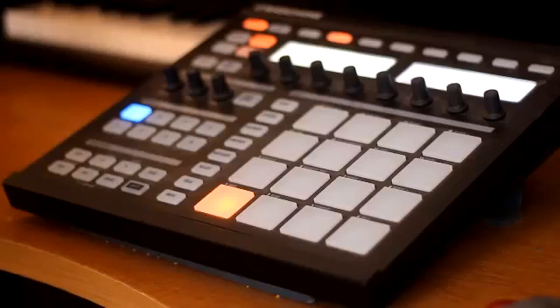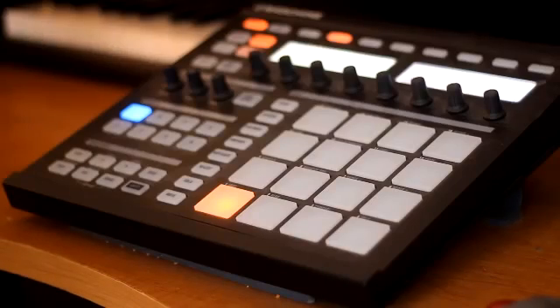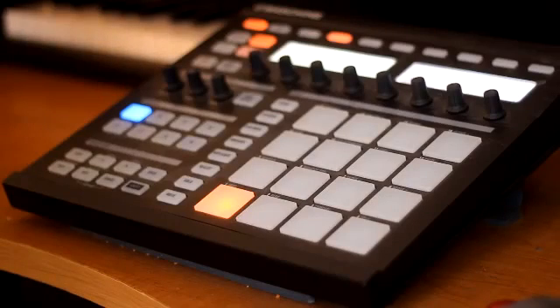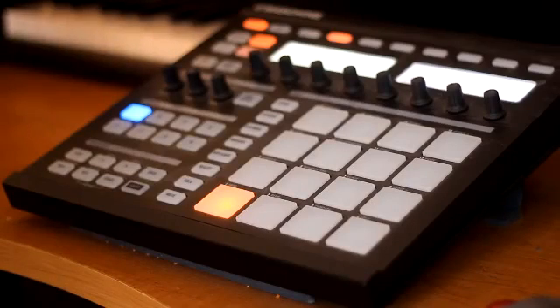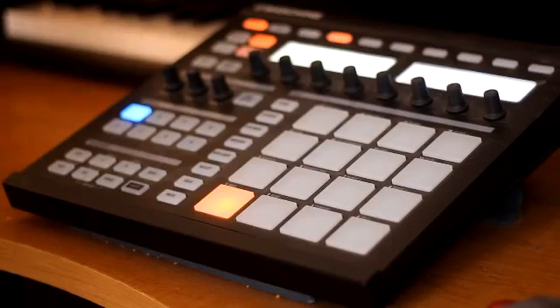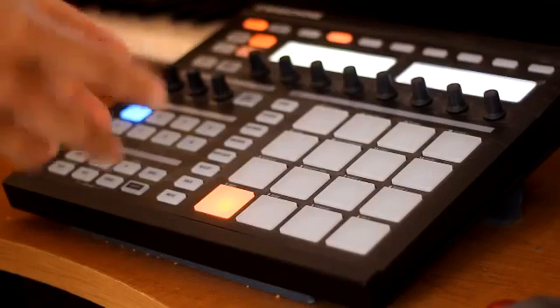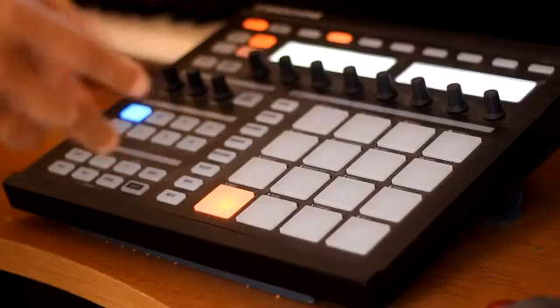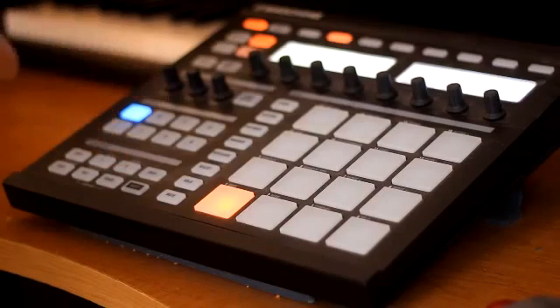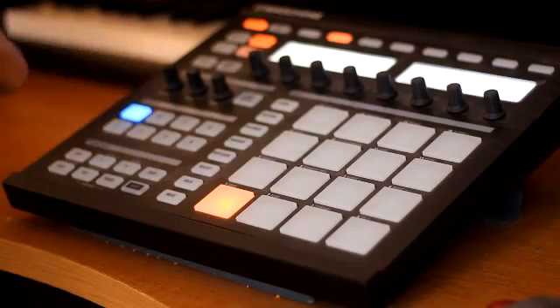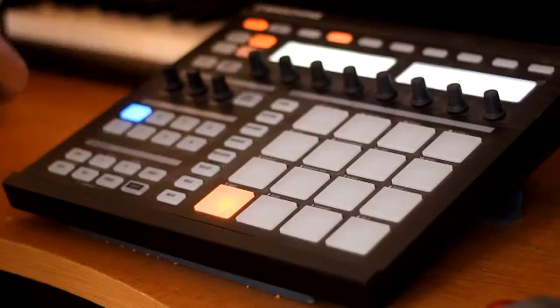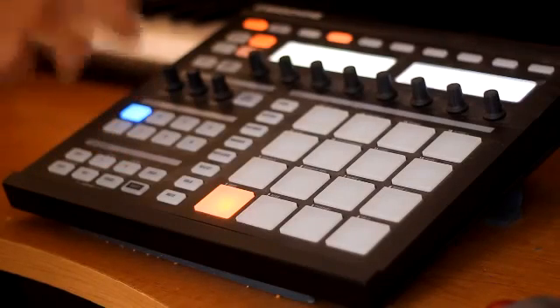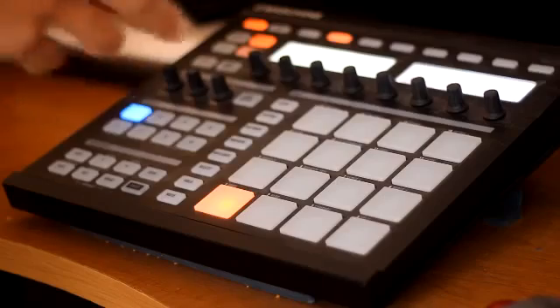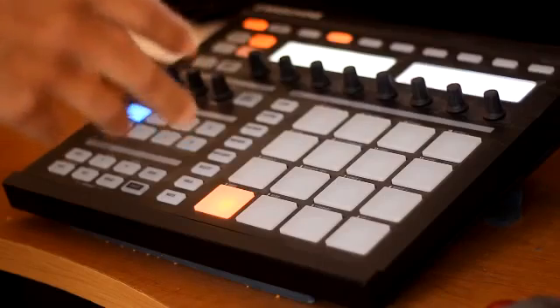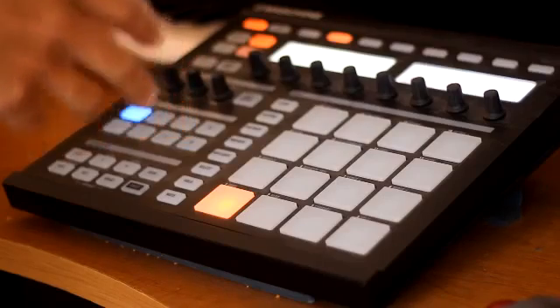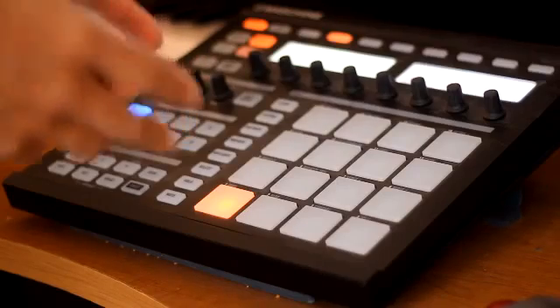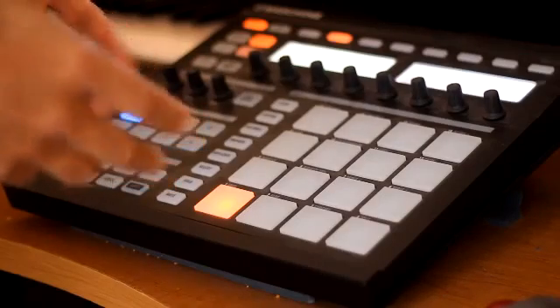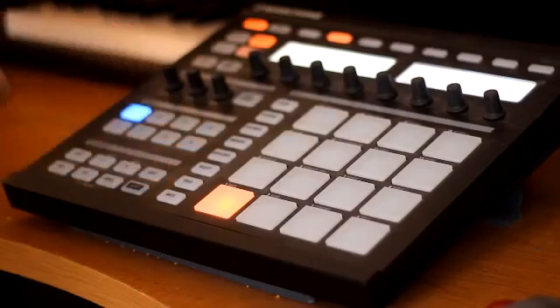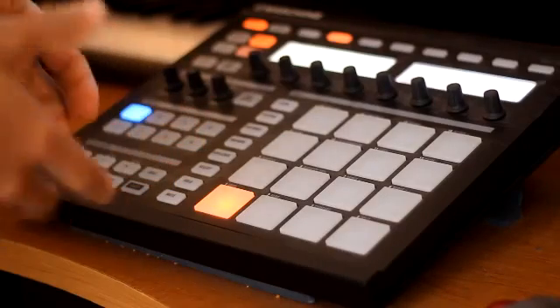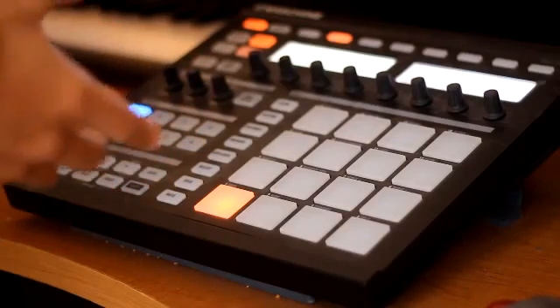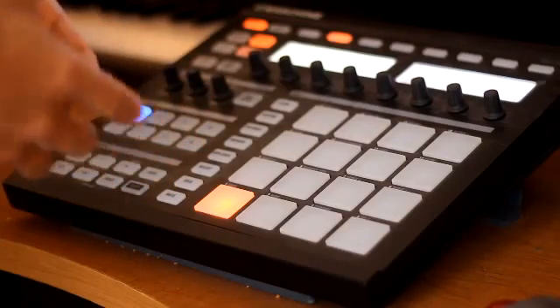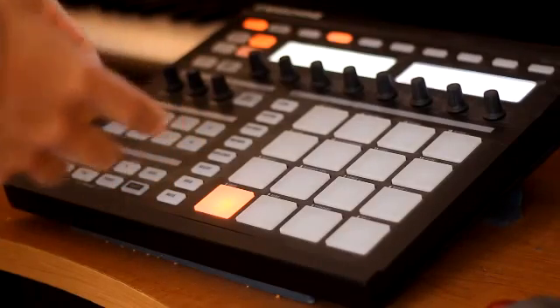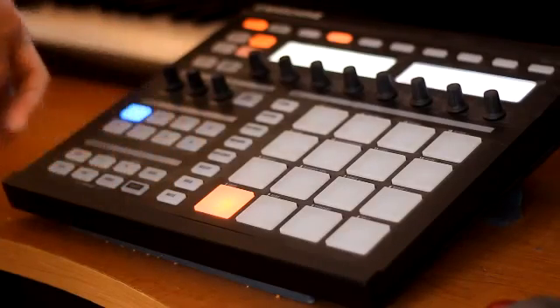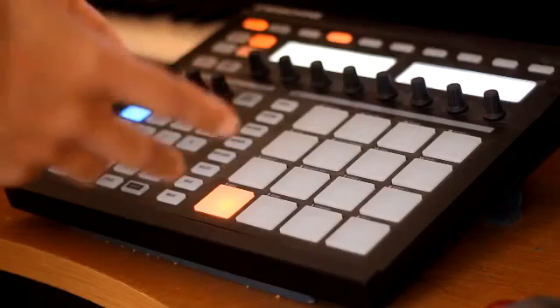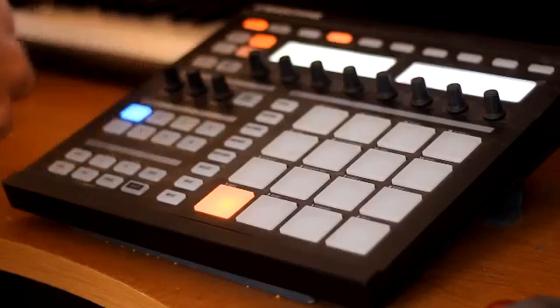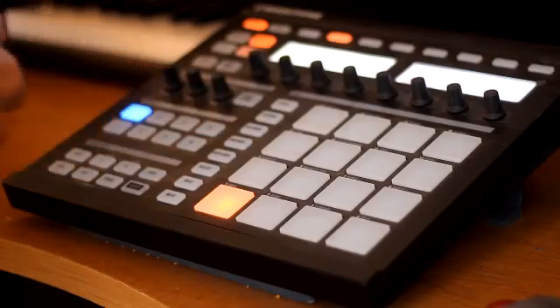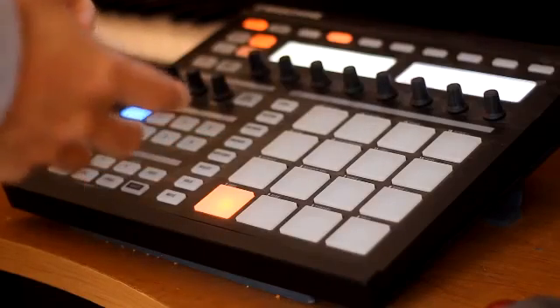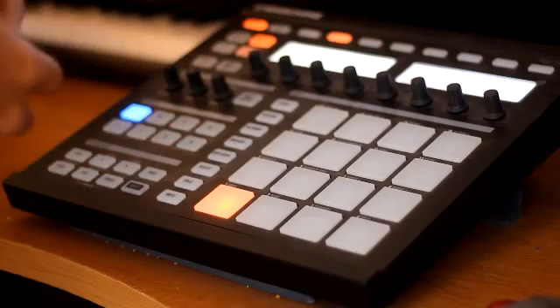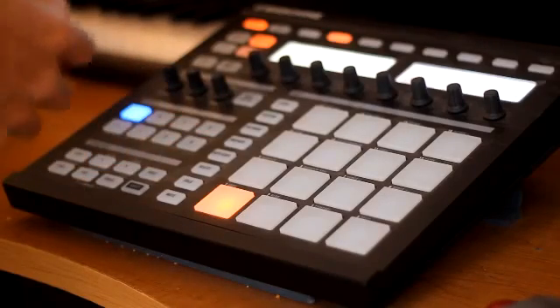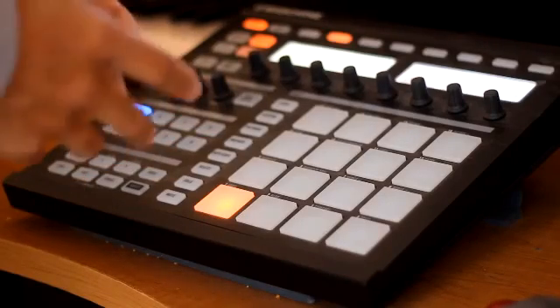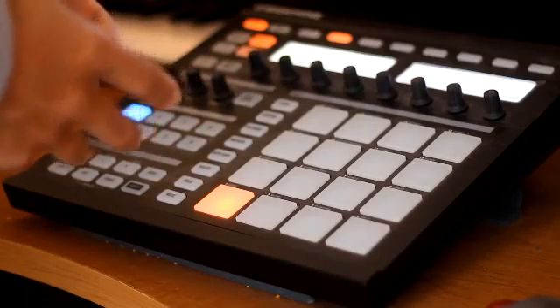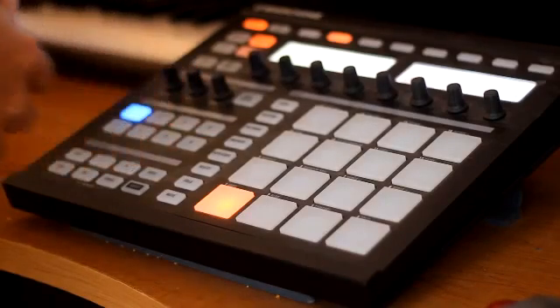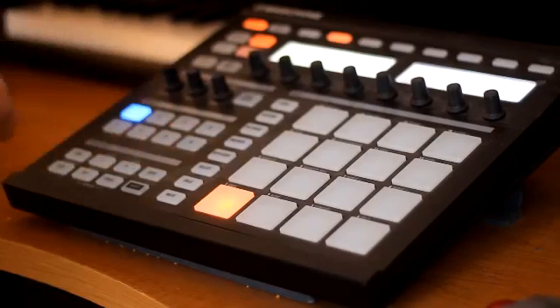First thing you want to do is find yourself a four-bar loop. It has to be exactly four bars for this technique to work. And like I said, it's nothing complicated — something I came up with. It just will make everything extremely simple.